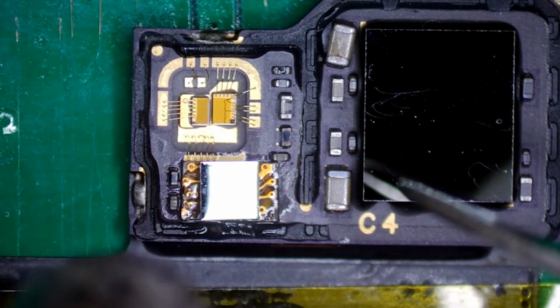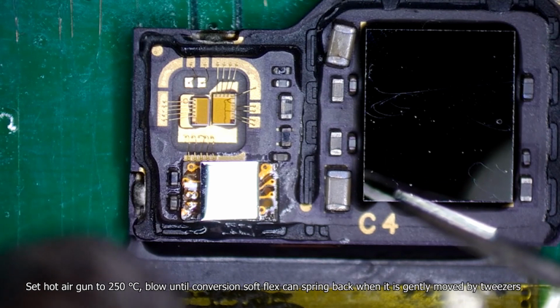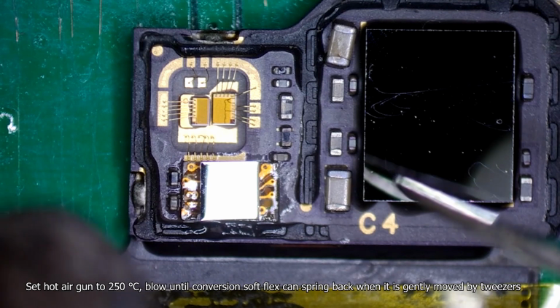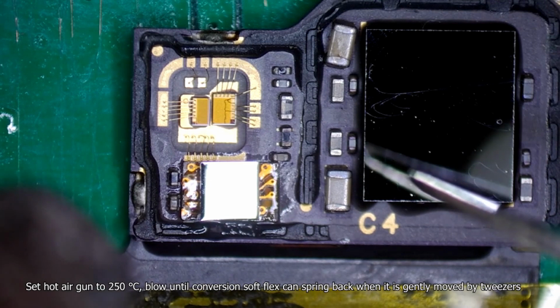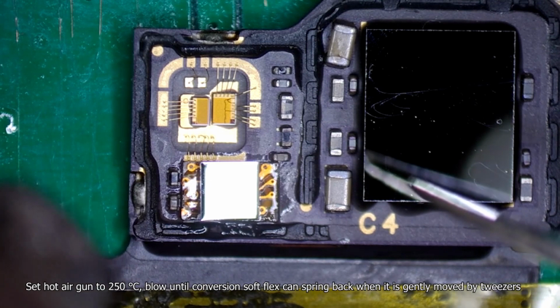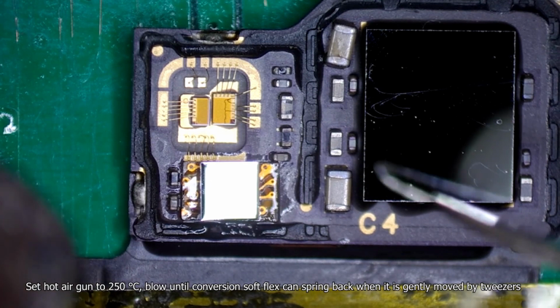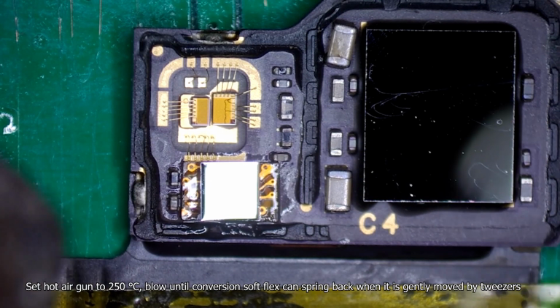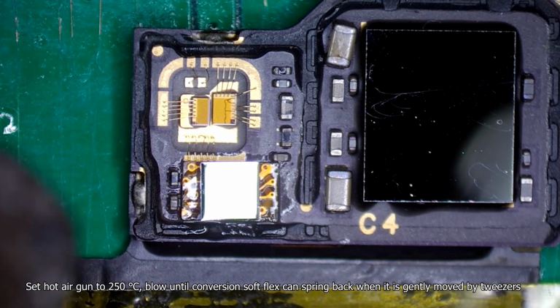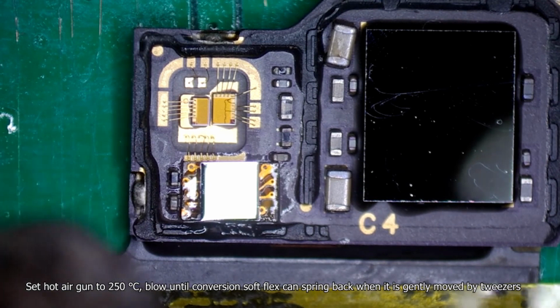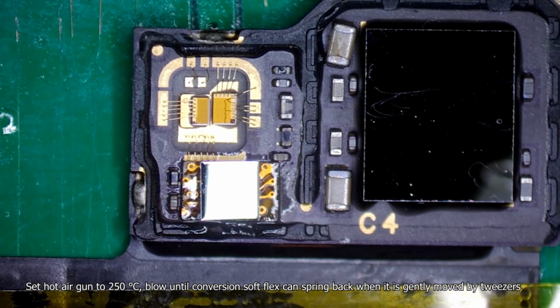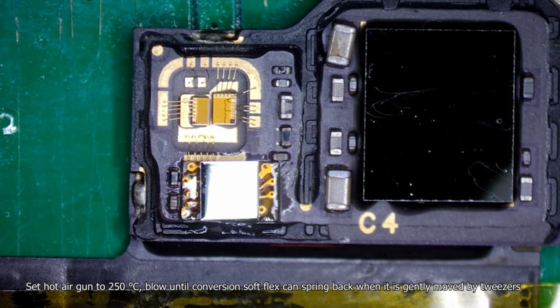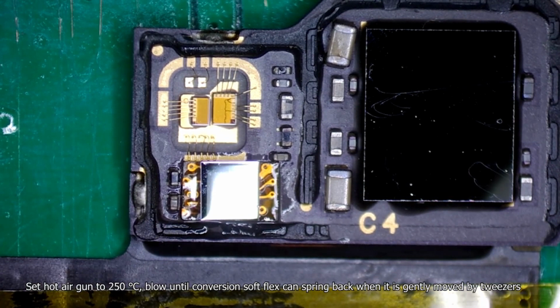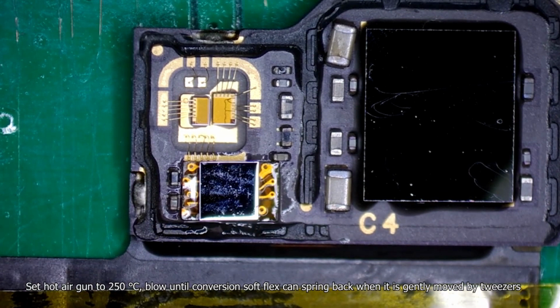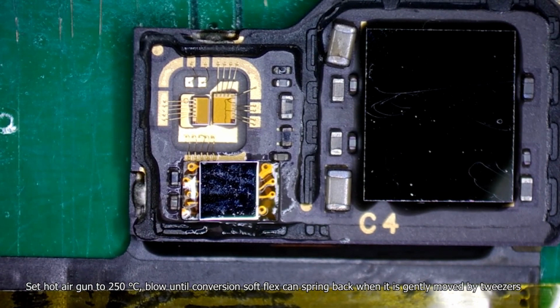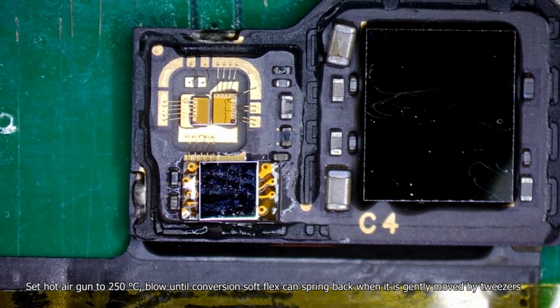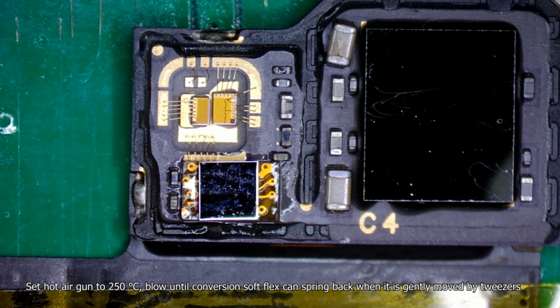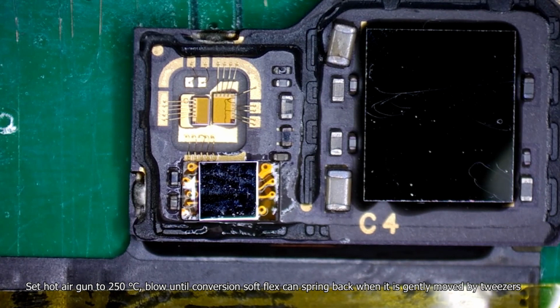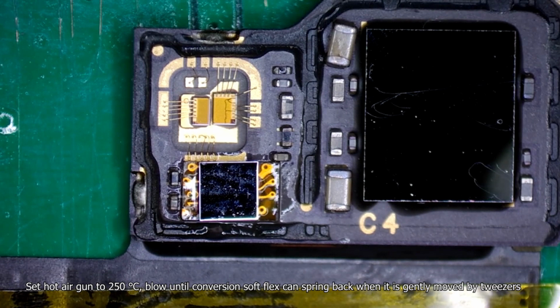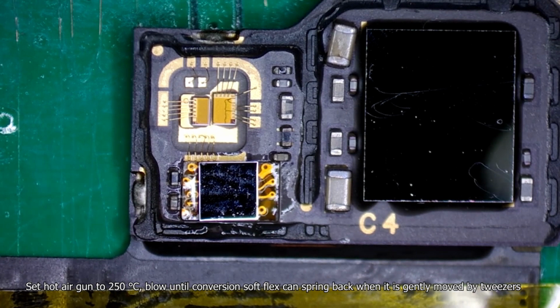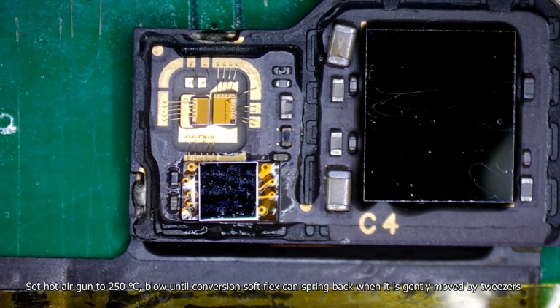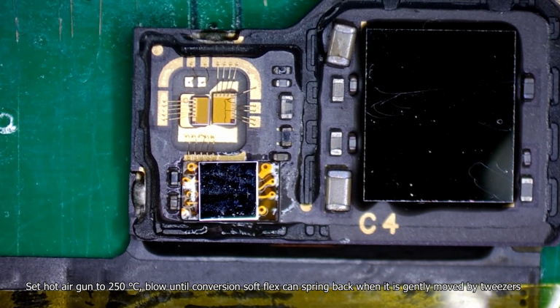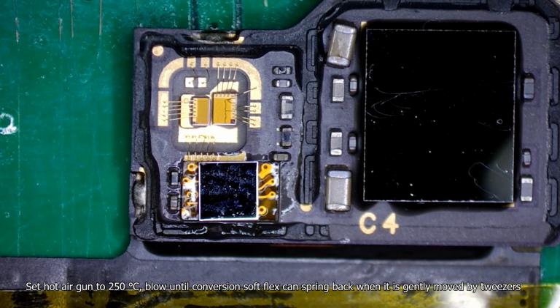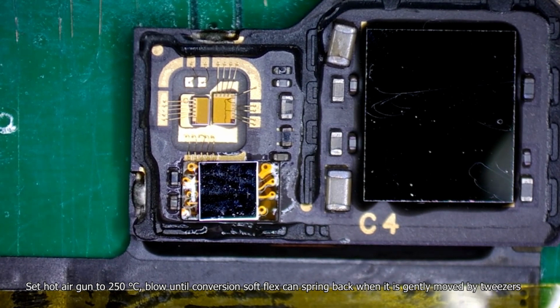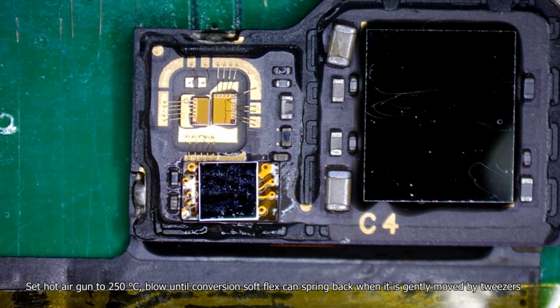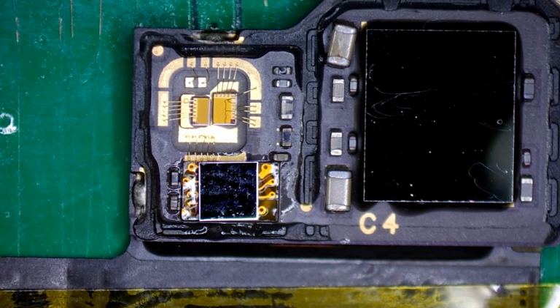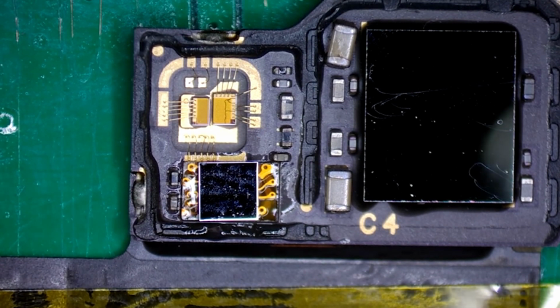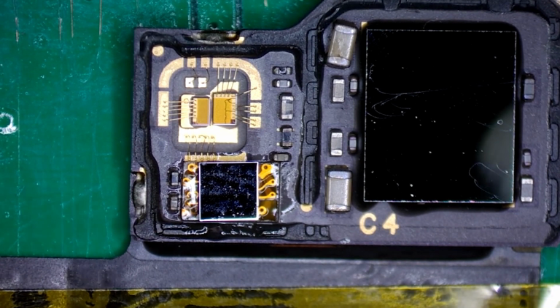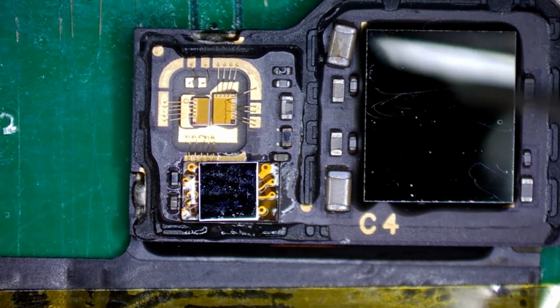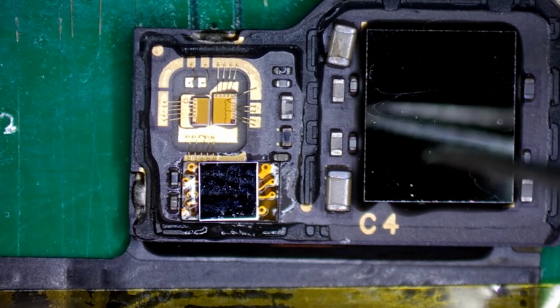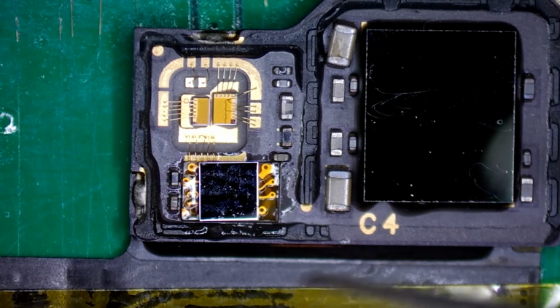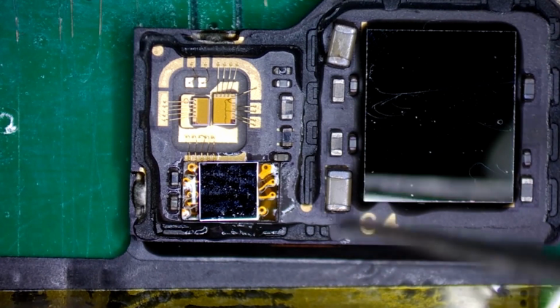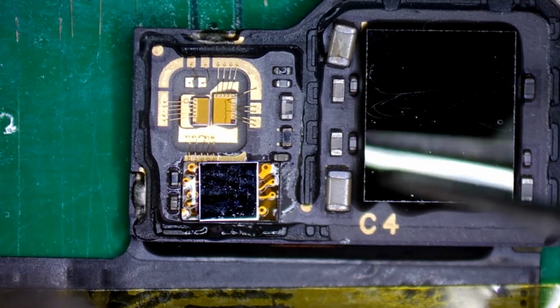Set the hot air gun to 250 degrees Celsius until the conversion soft flex can spring back when it is gently moved by tweezers.